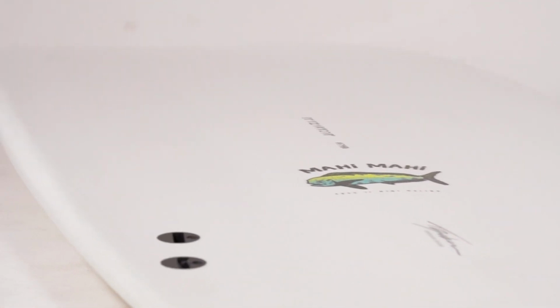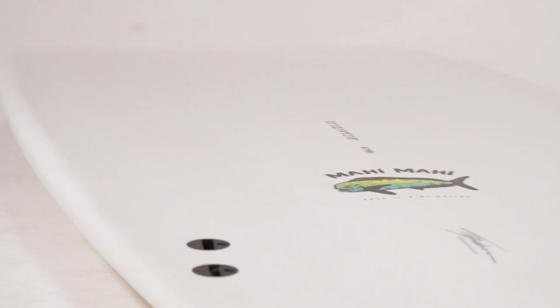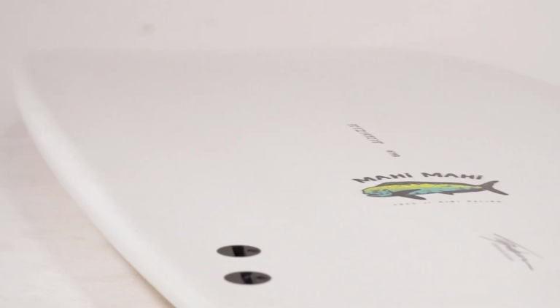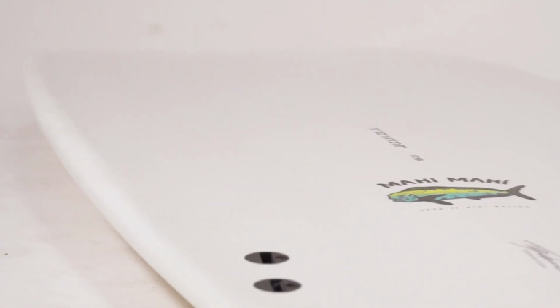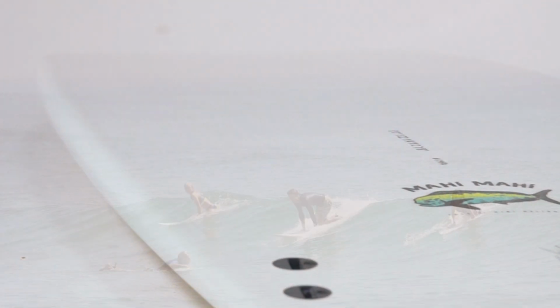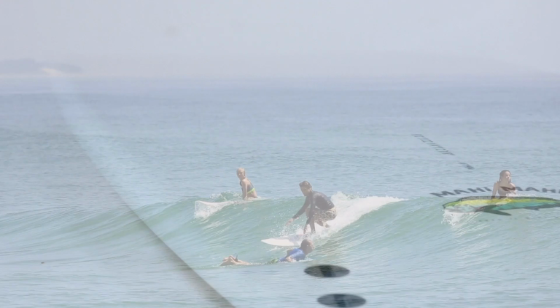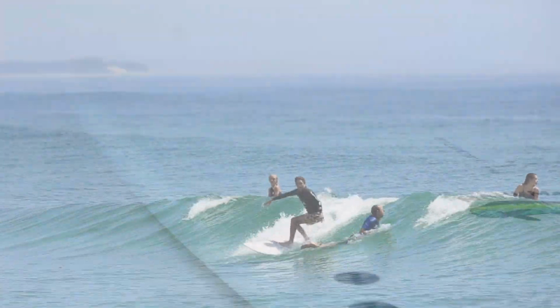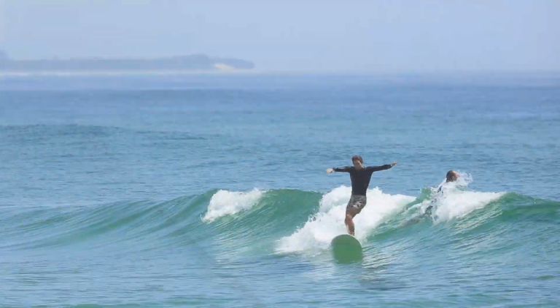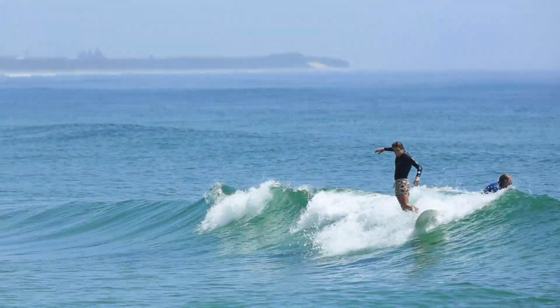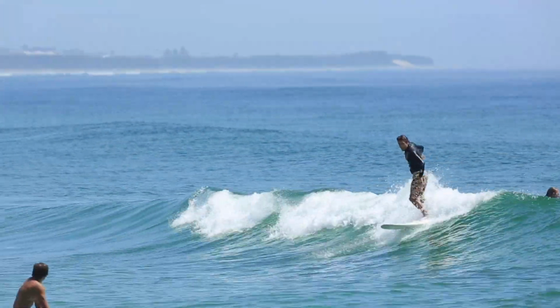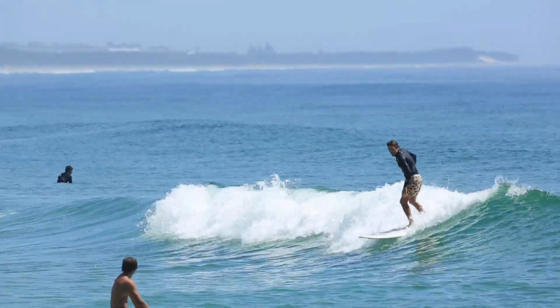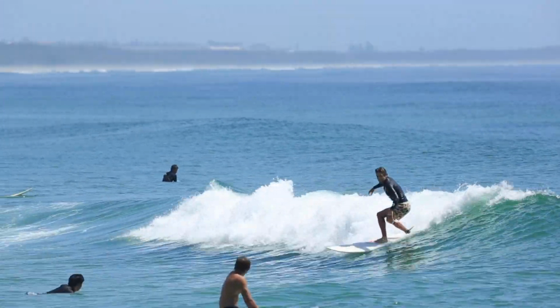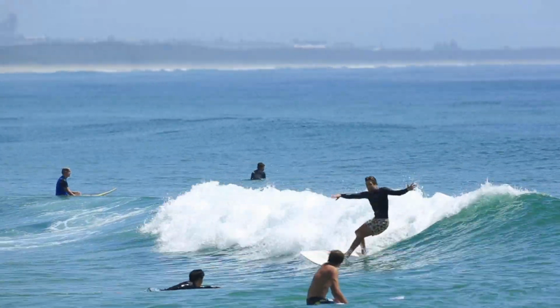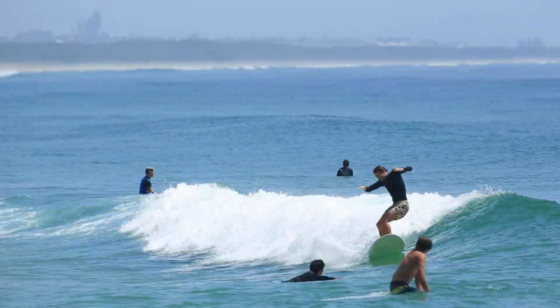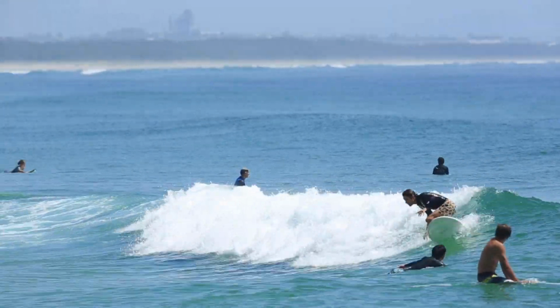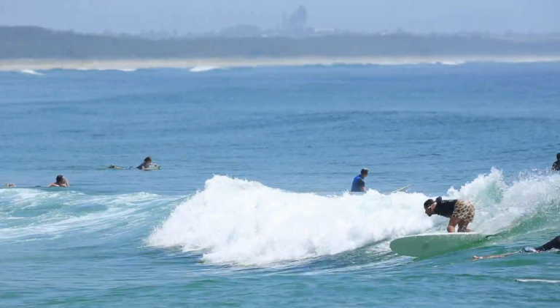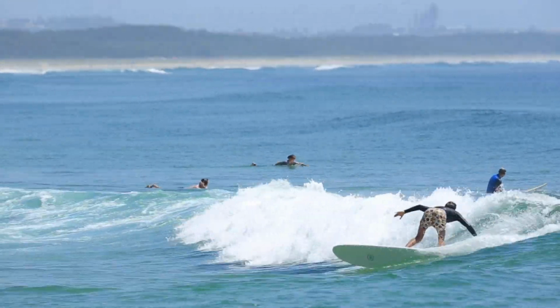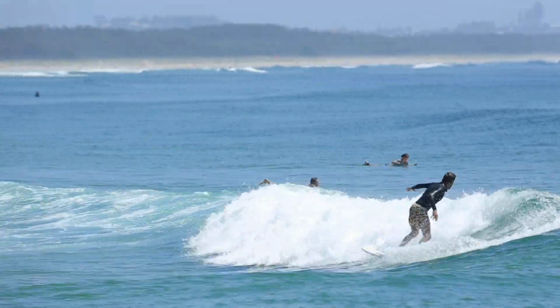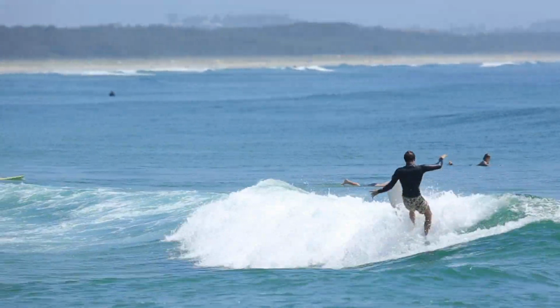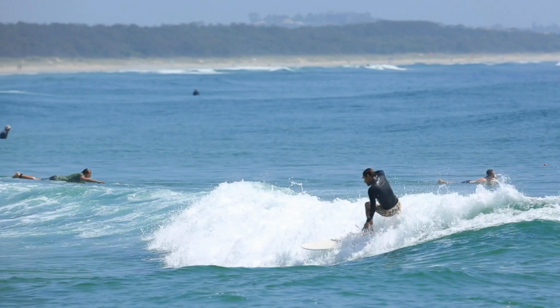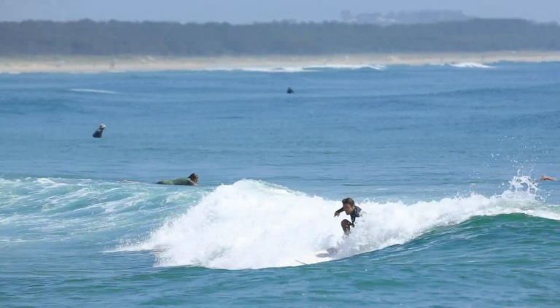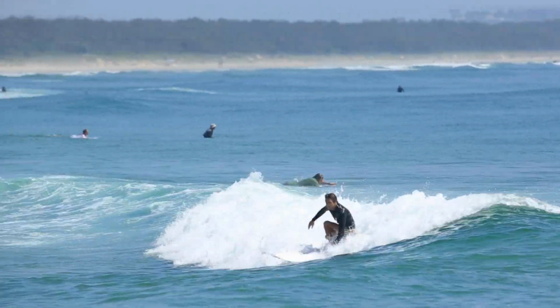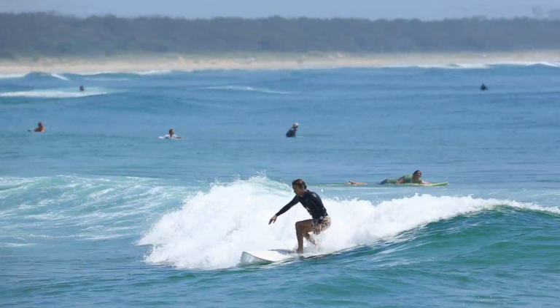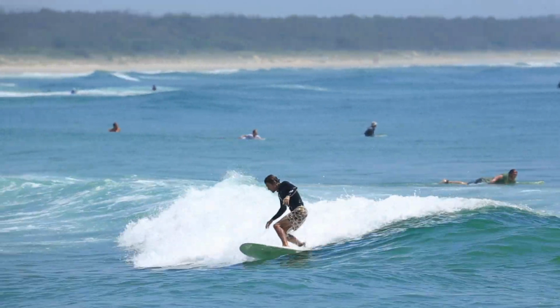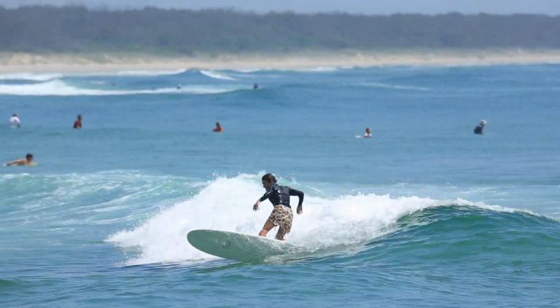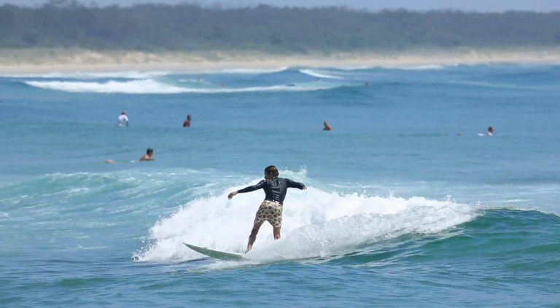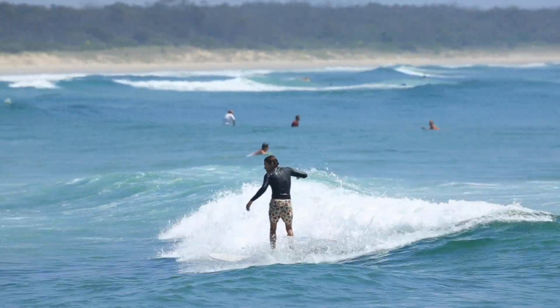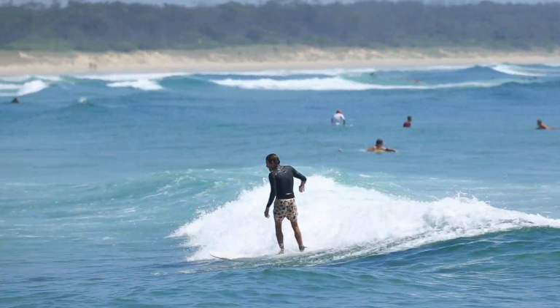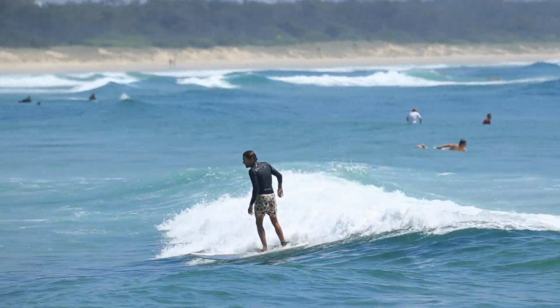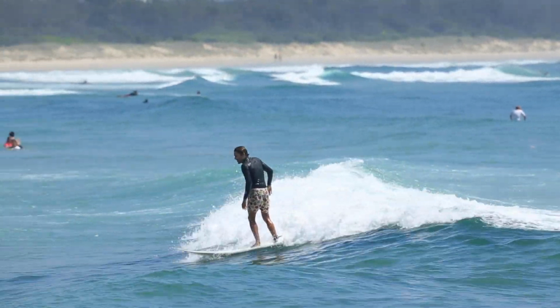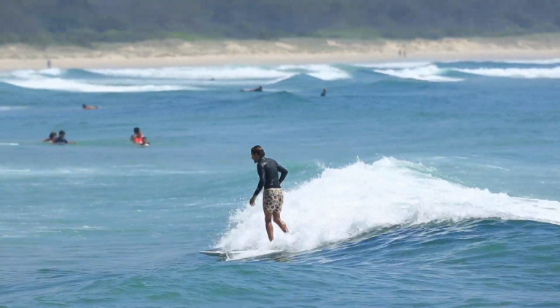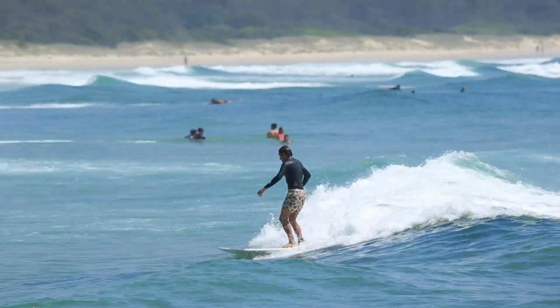The fin setup is the most versatile of all fin configurations, being a thruster, giving you more drive, thrust, and hold during maneuvers and on the wave face.